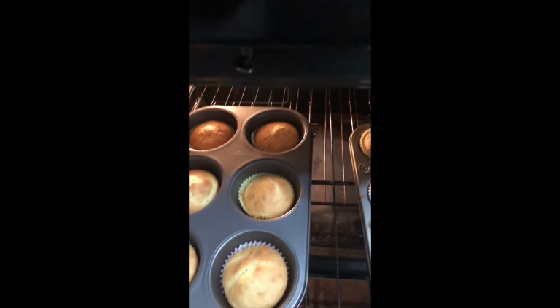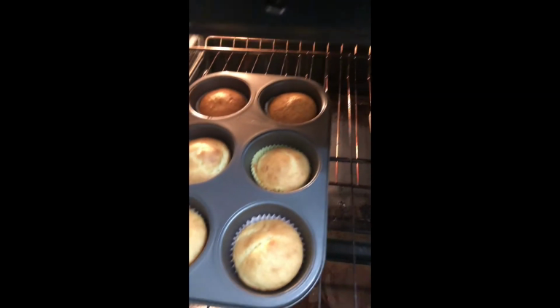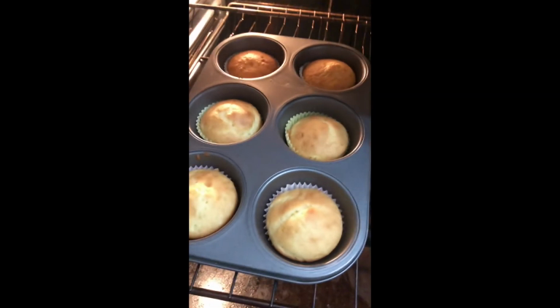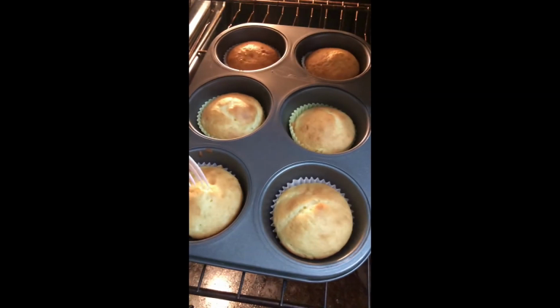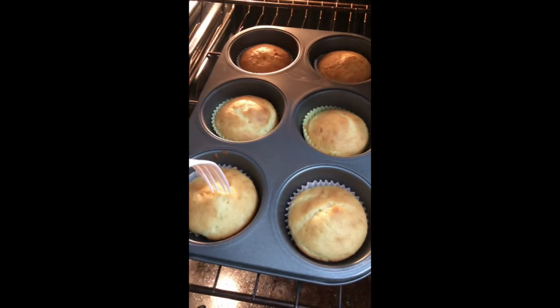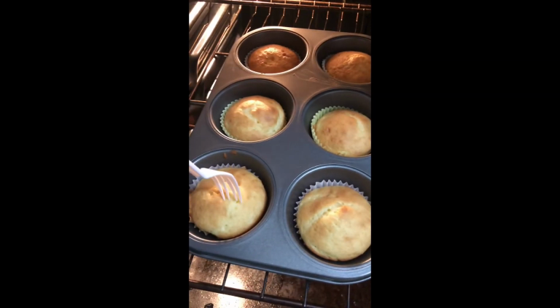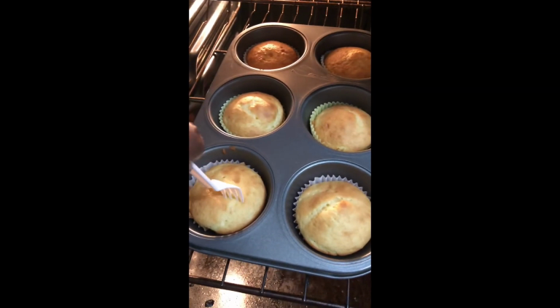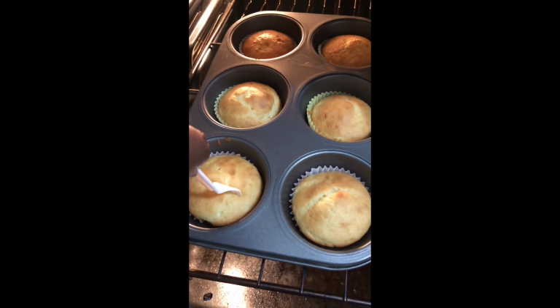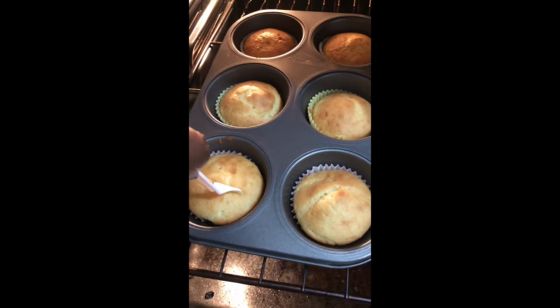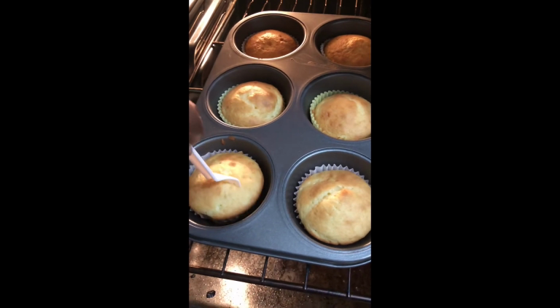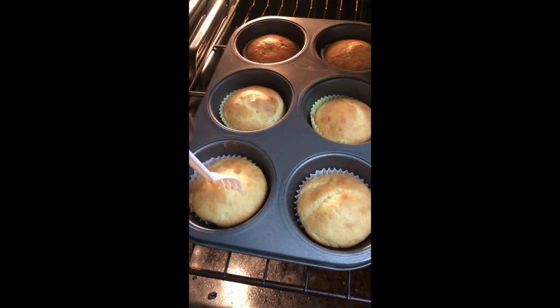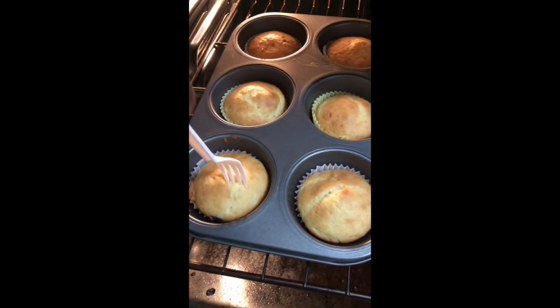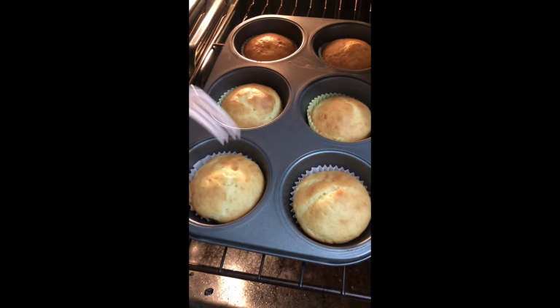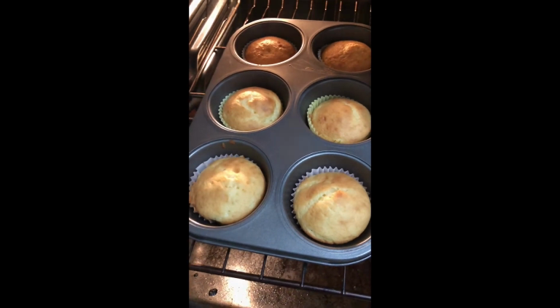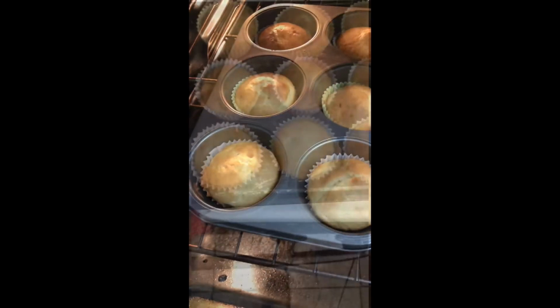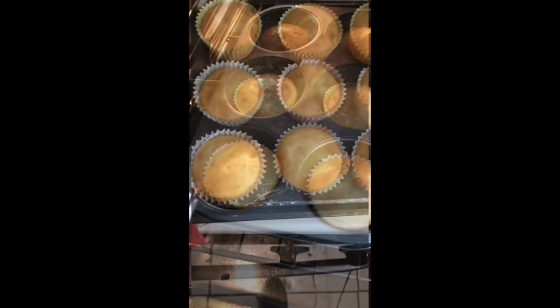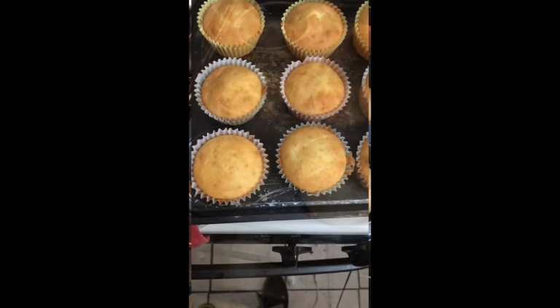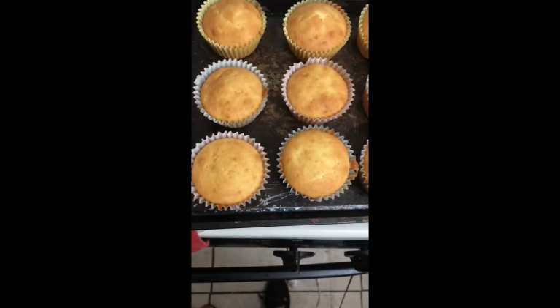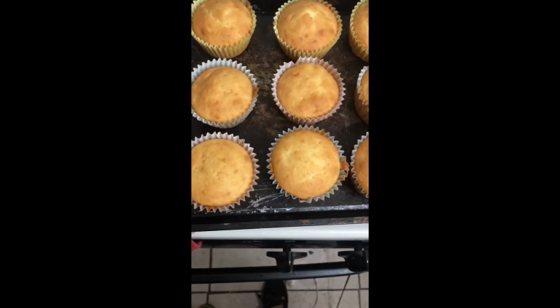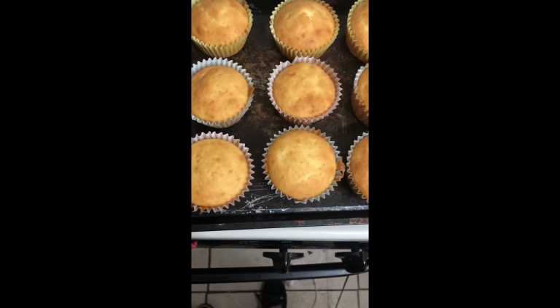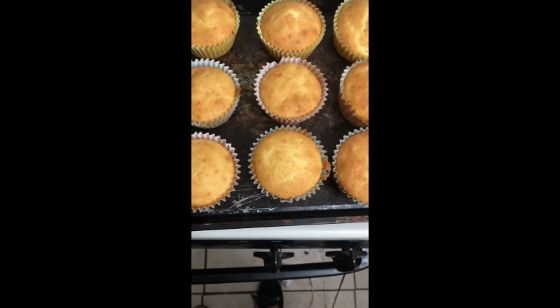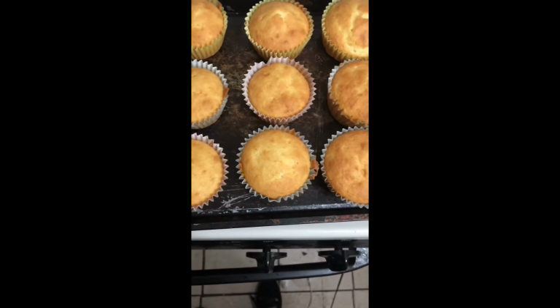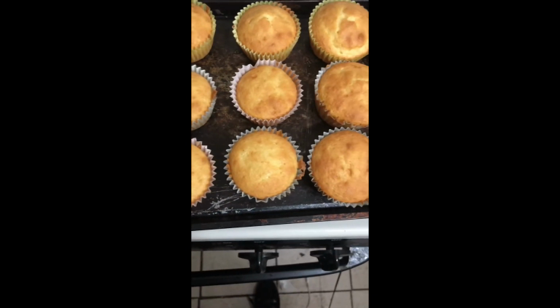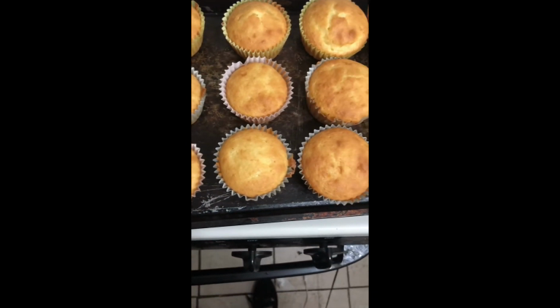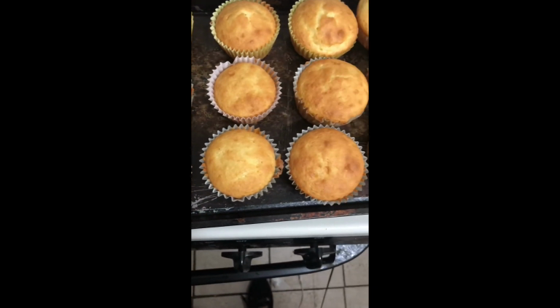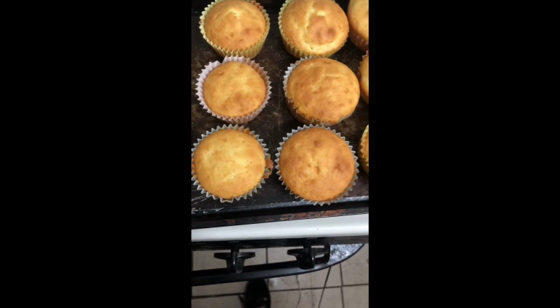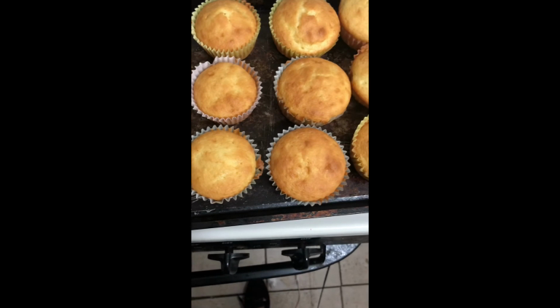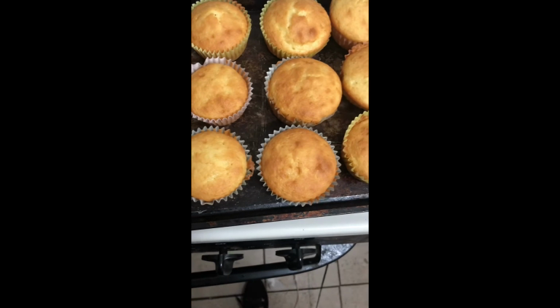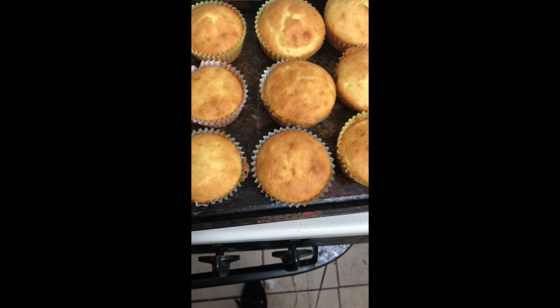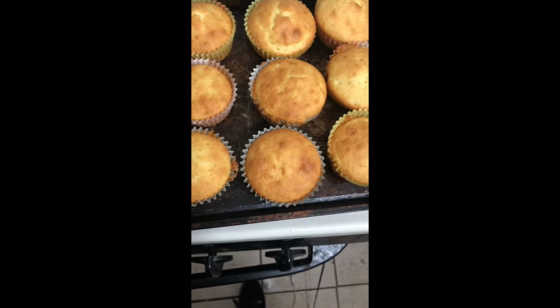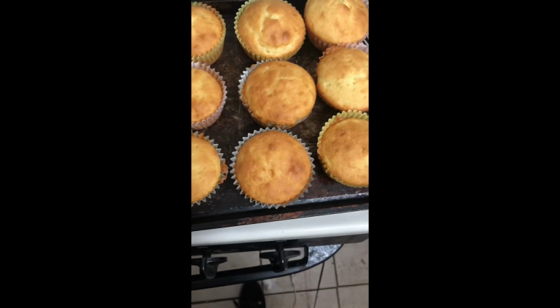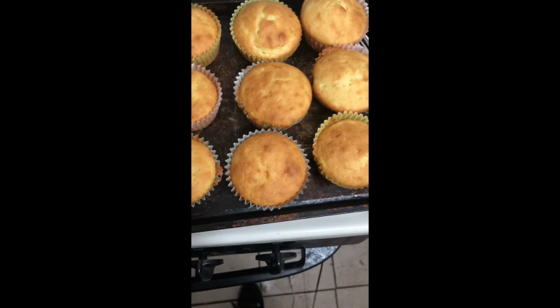You want to check them at the 19-minute mark first. Once you stick your fork in it should come out perfectly. And these are my cupcakes — they're ready to be frosted.